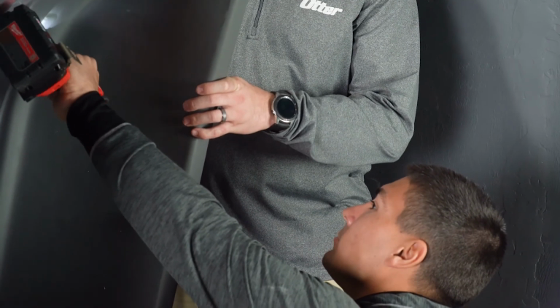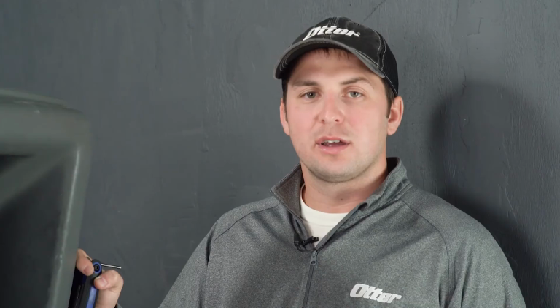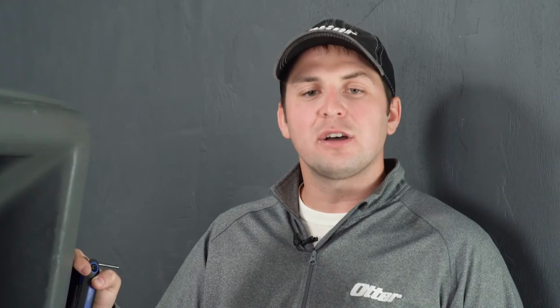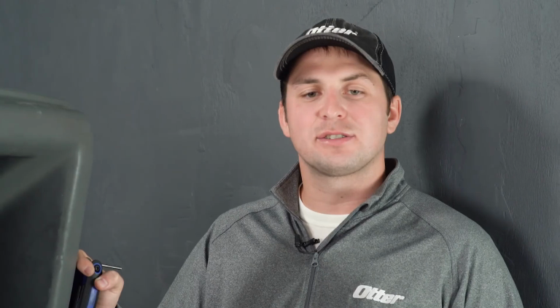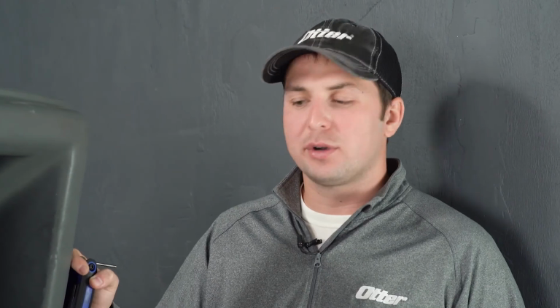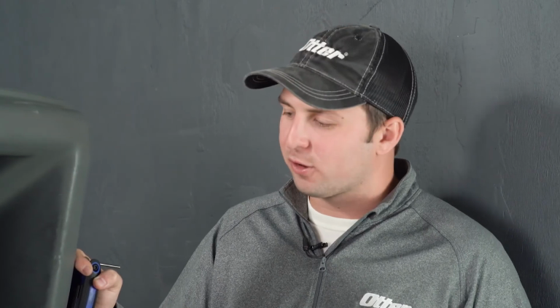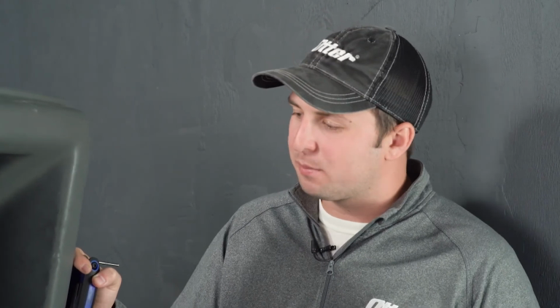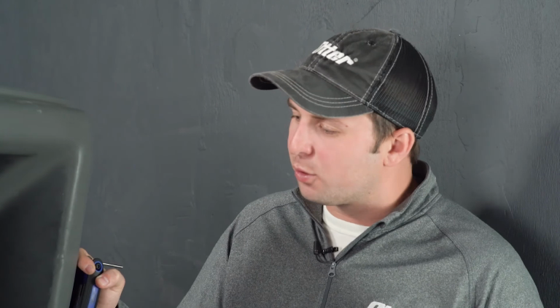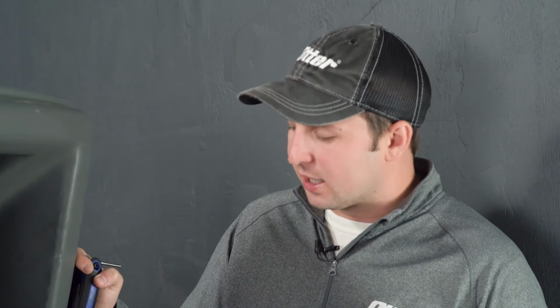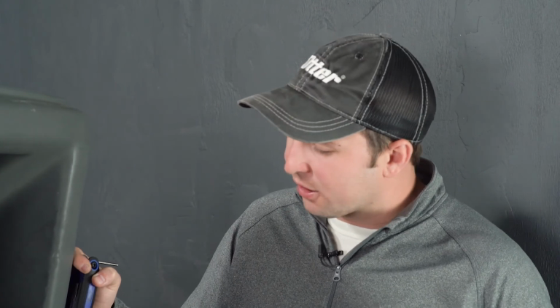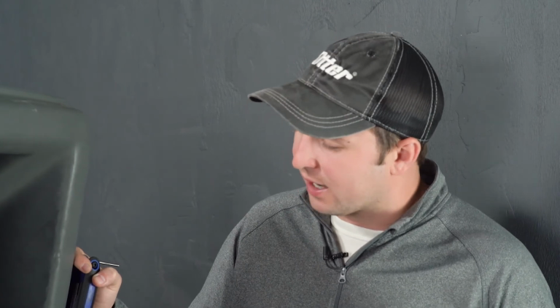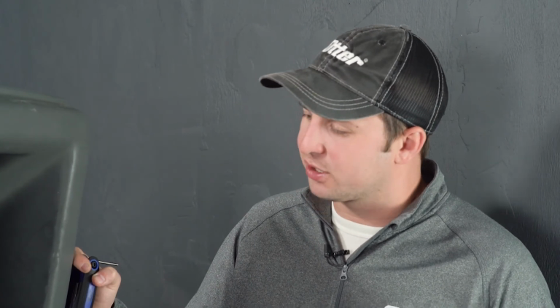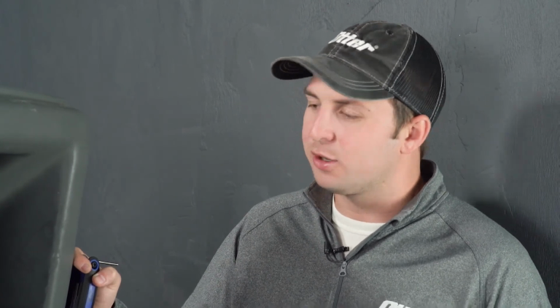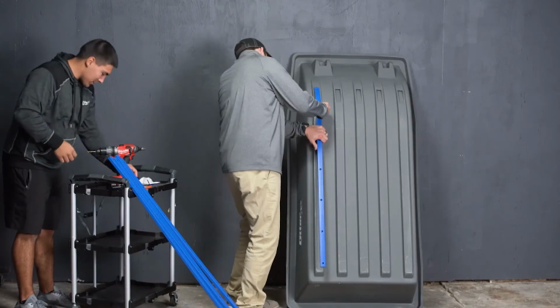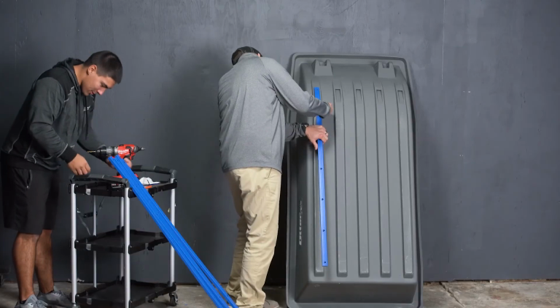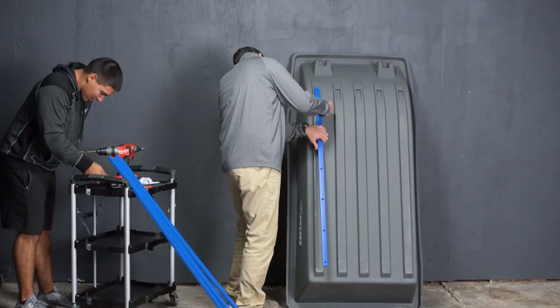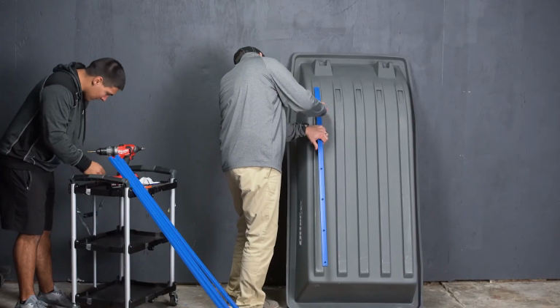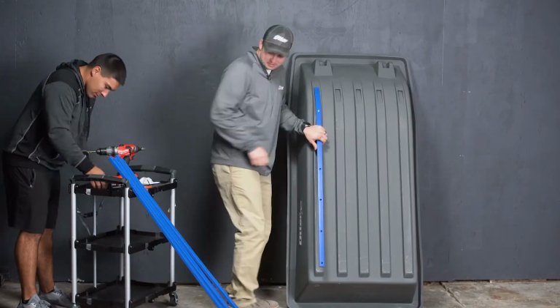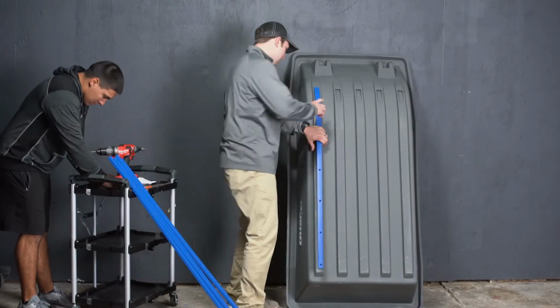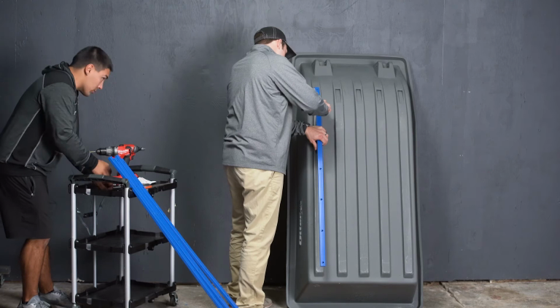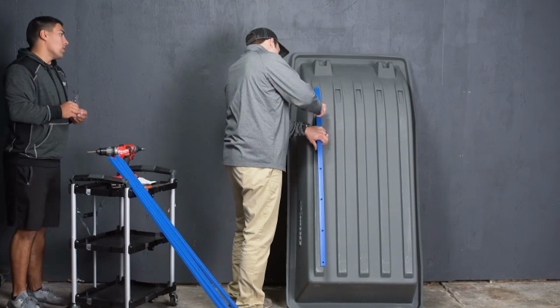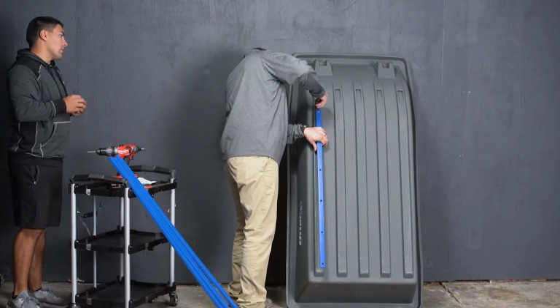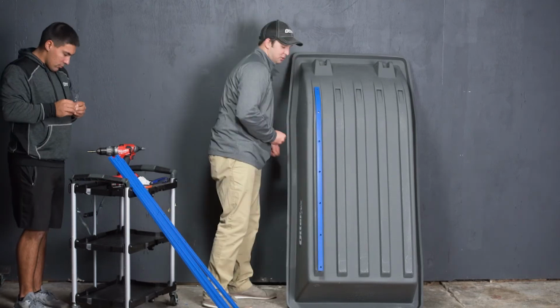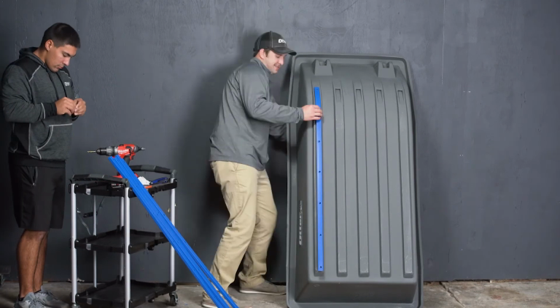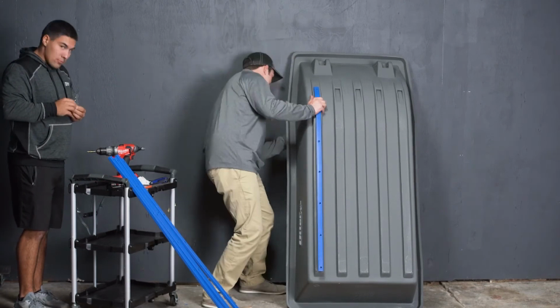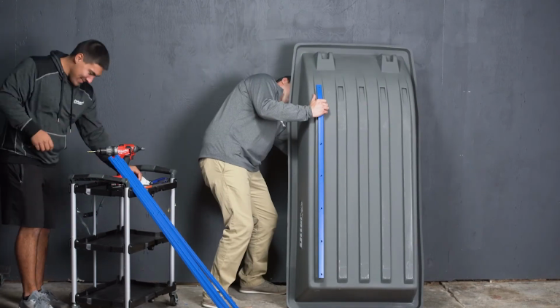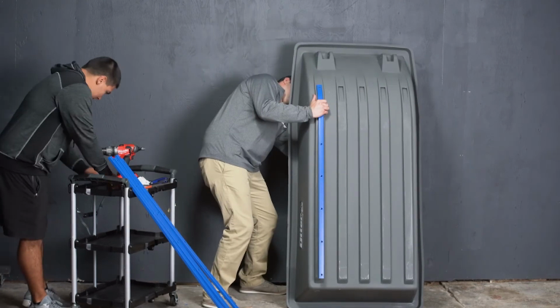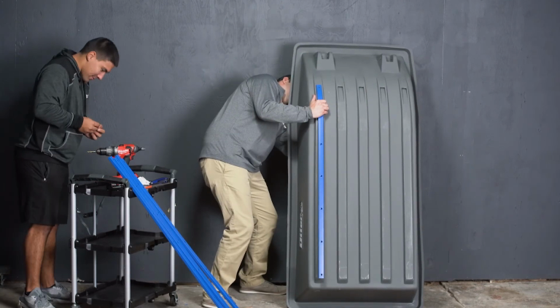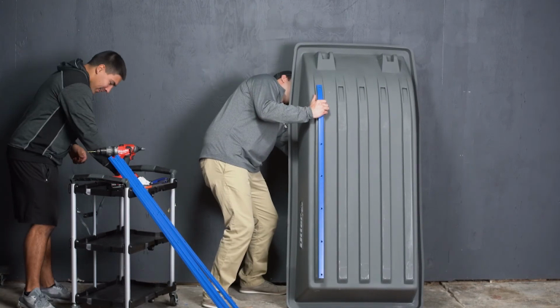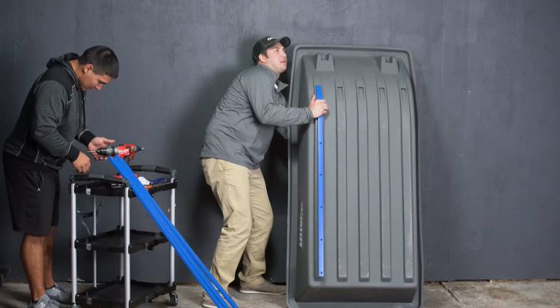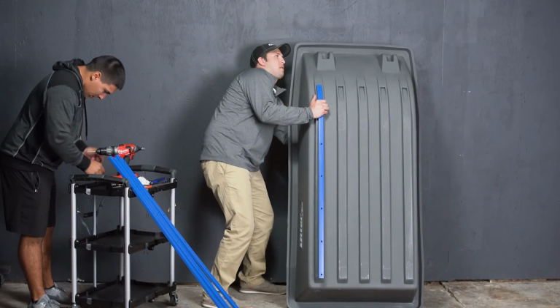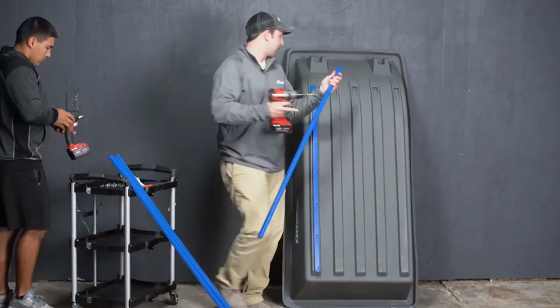You have now successfully completed the first step to connecting your Hi-fax to your sled. You will repeat these steps from top to bottom on the first Hi-fax and continue that for the next four. This goes for any of the Hi-fax kits that Otter offers.